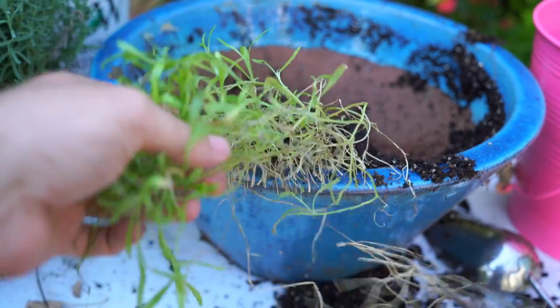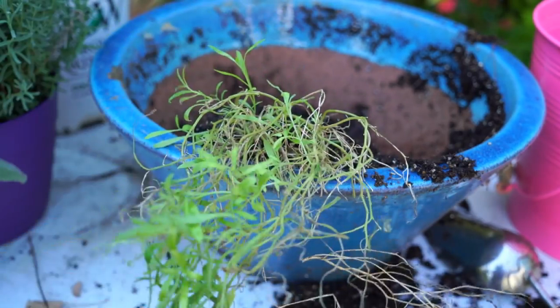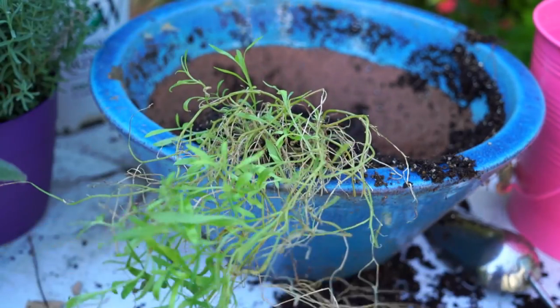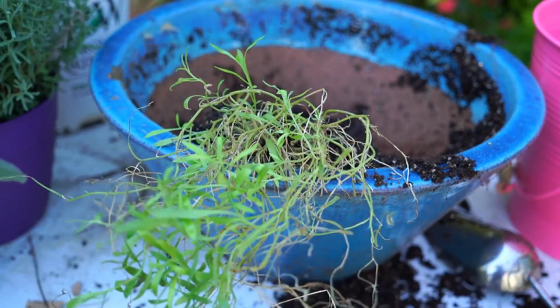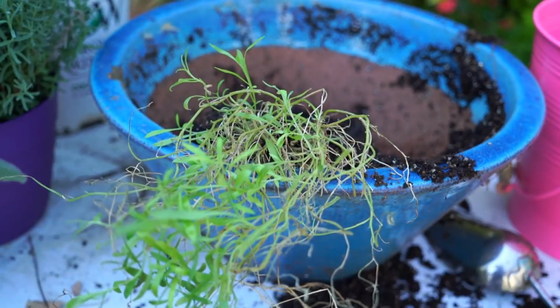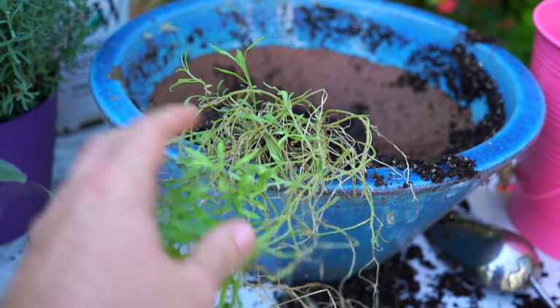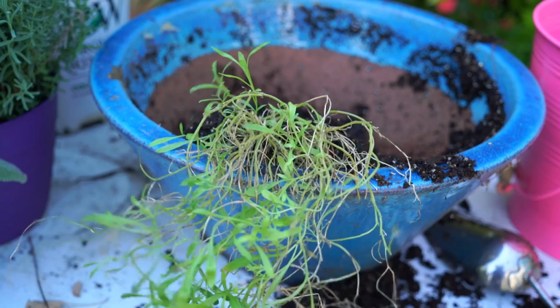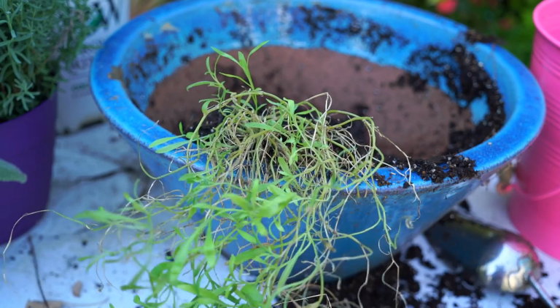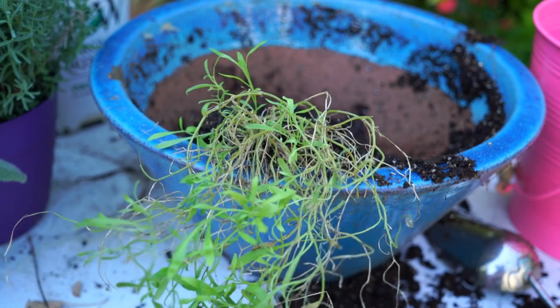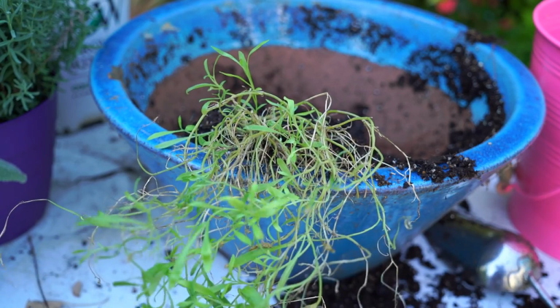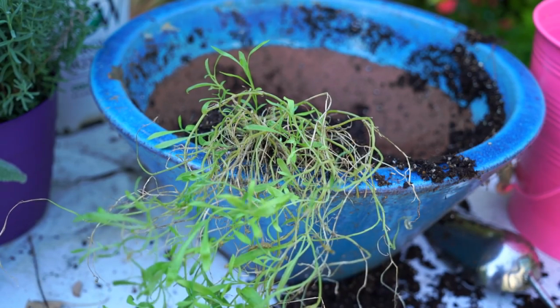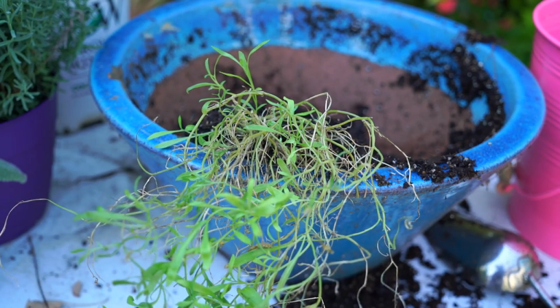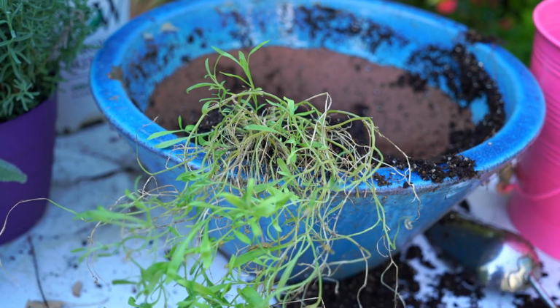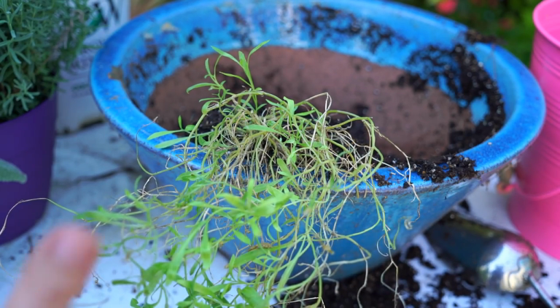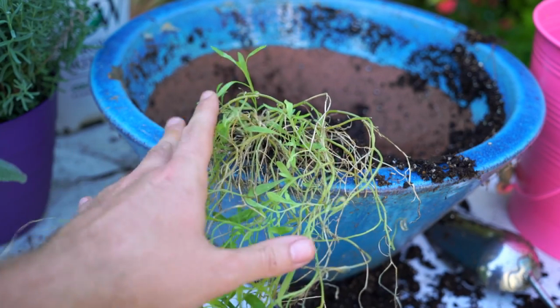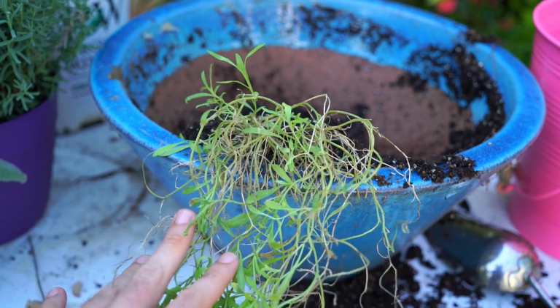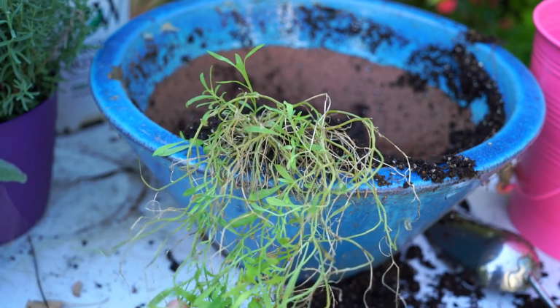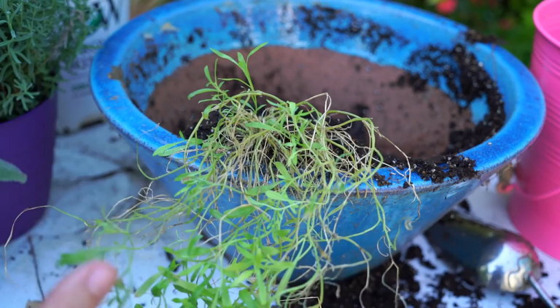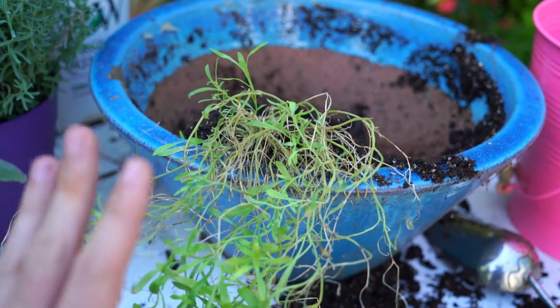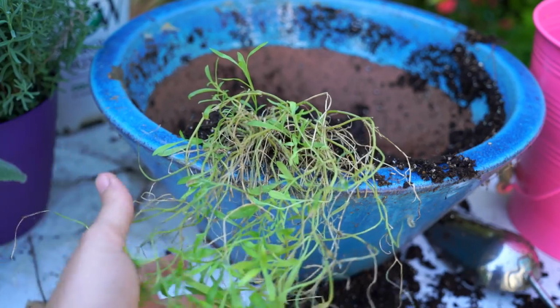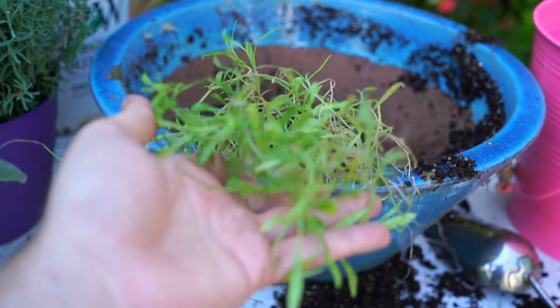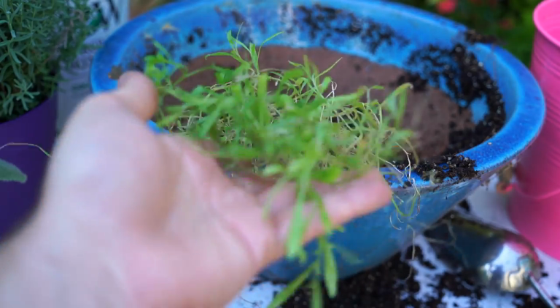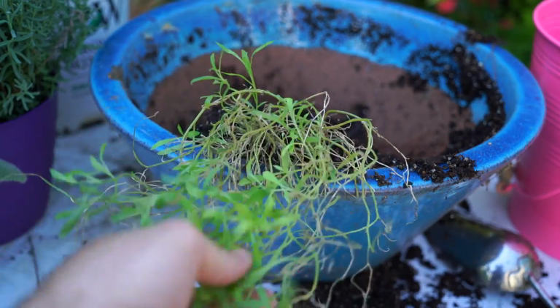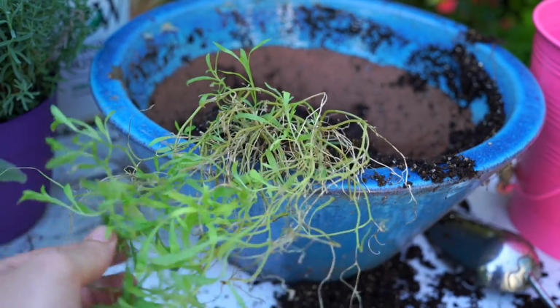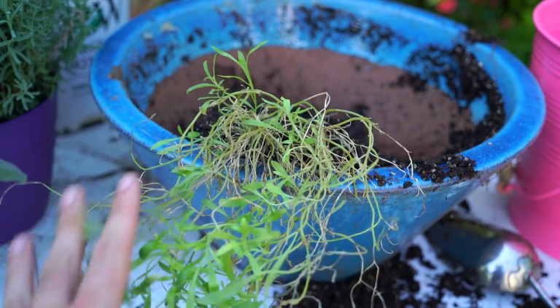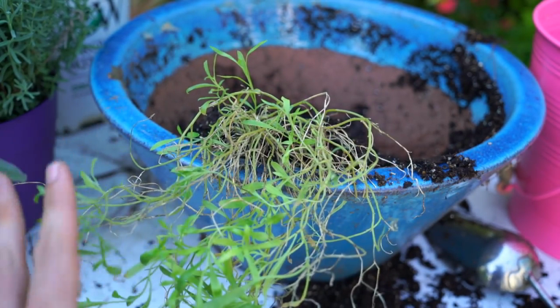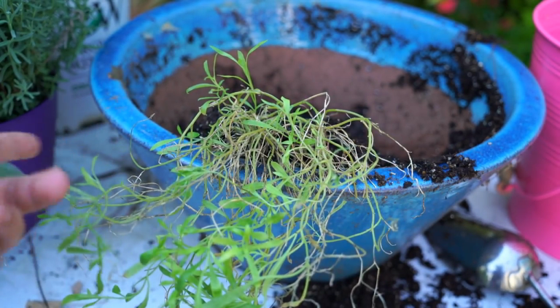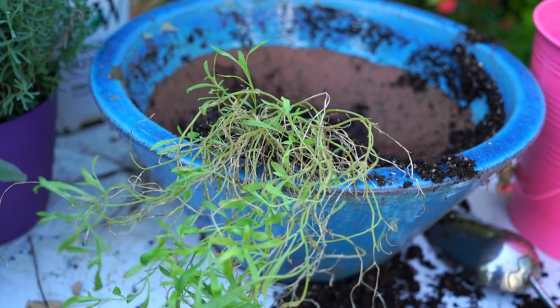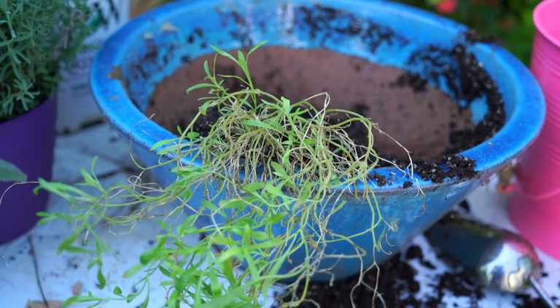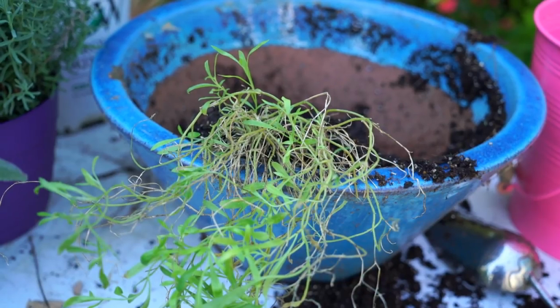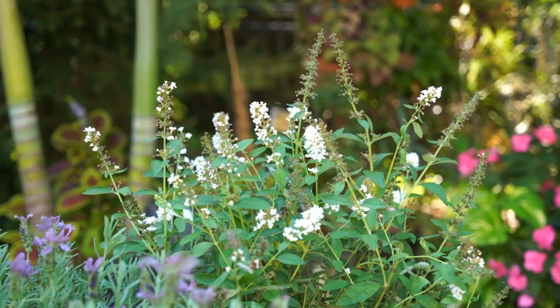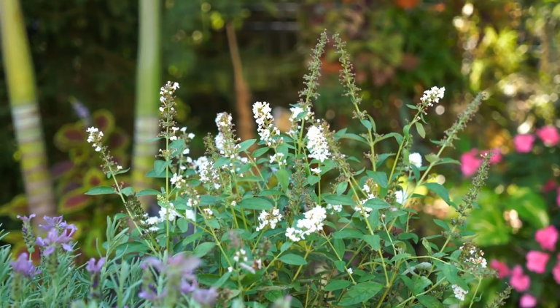I figured if the heat was going to take the begonias out, it would probably take the alyssum out too — but no, it's still in there. It needs a cutback, needs a little TLC. I think it's going to do all right, partially because it's not fall quite yet — it's actually 95, 96 degrees right now — but within a couple weeks temperatures are going to be cooling and this should take off and fill back out. So I'm going to leave this as a spiller over the front.